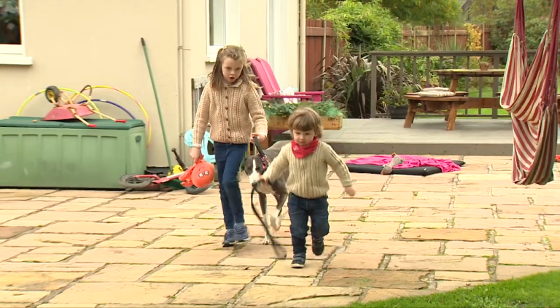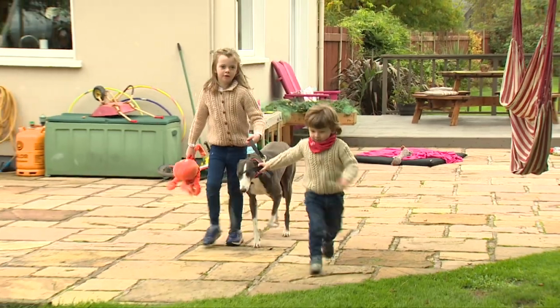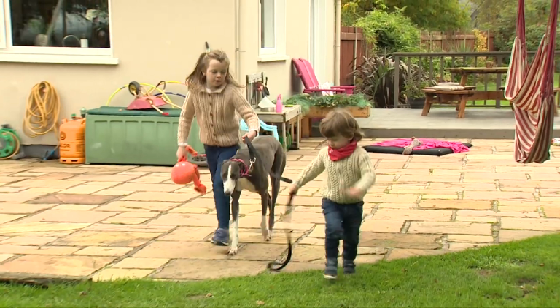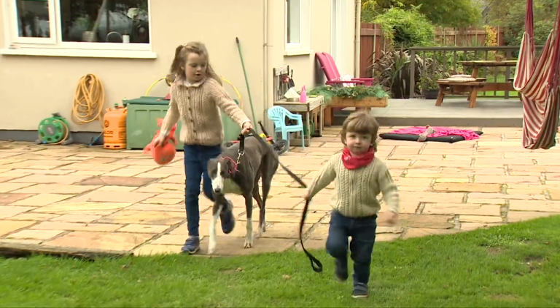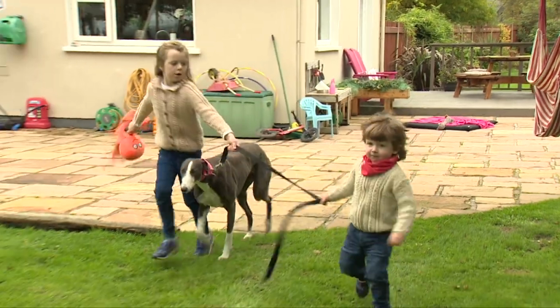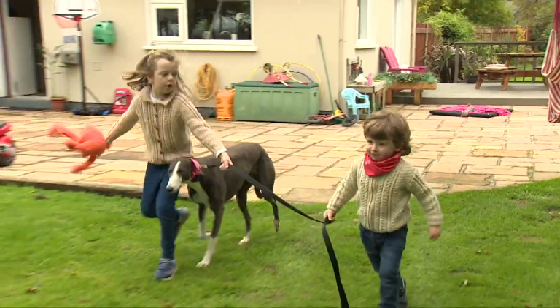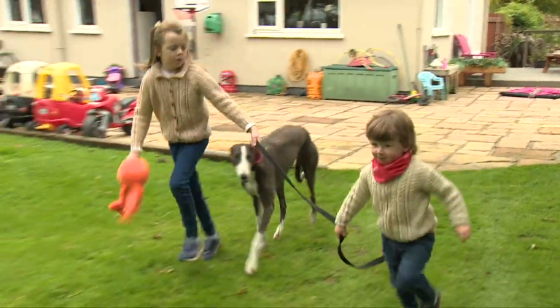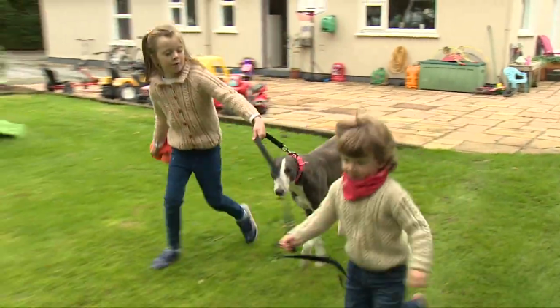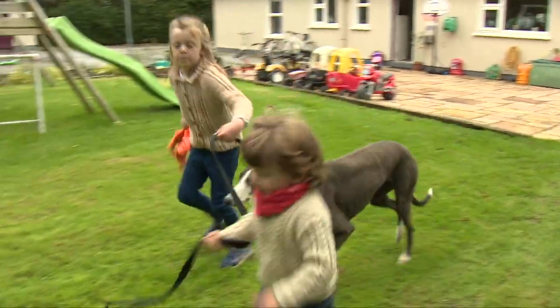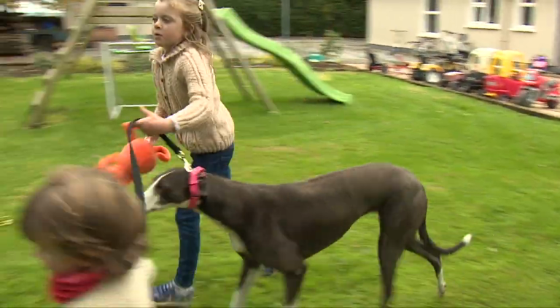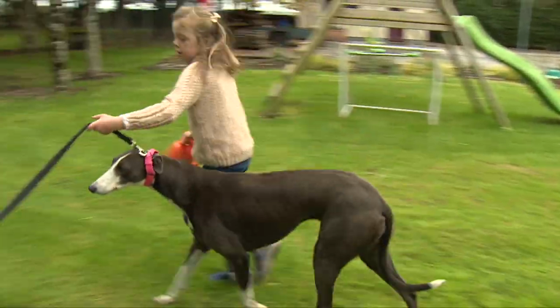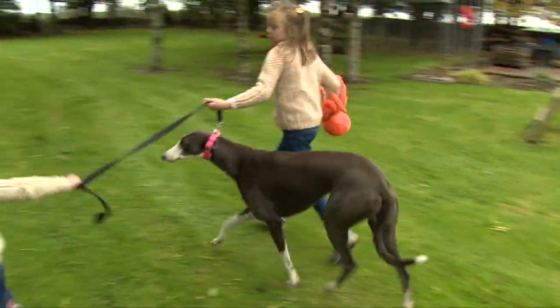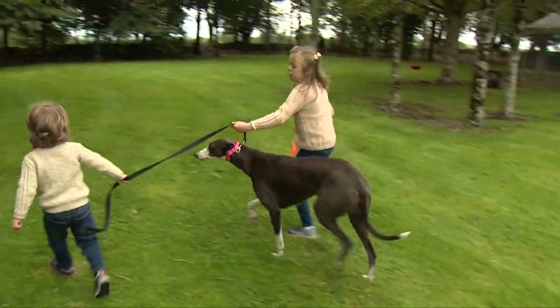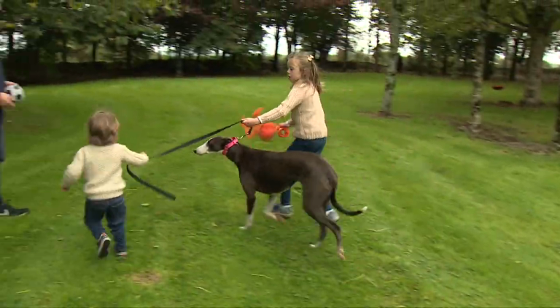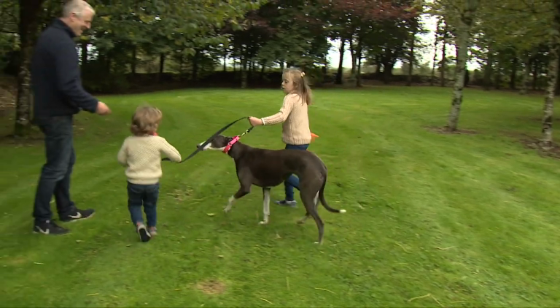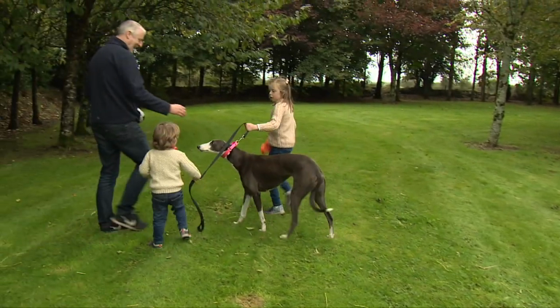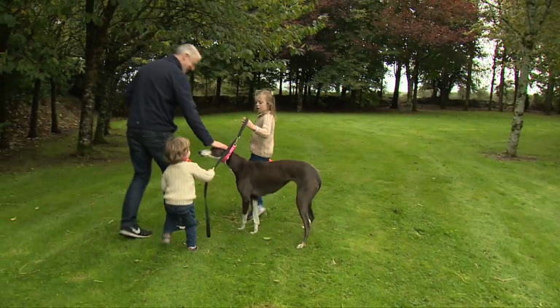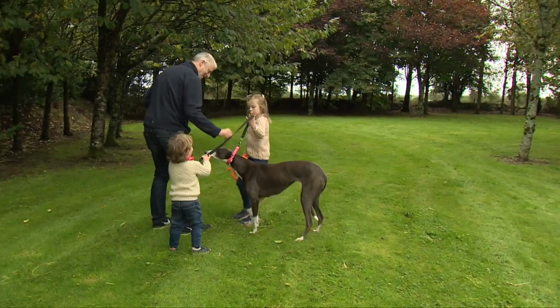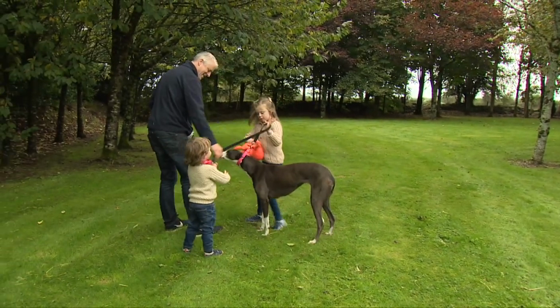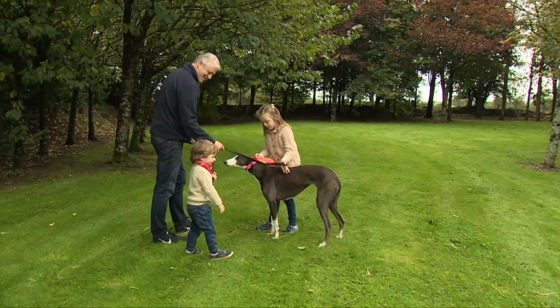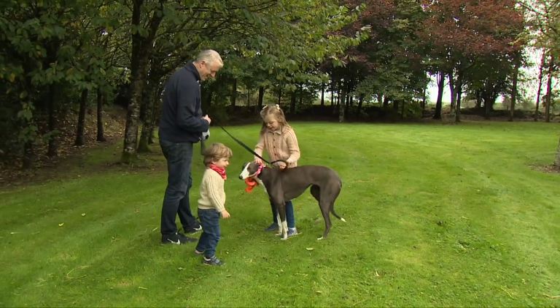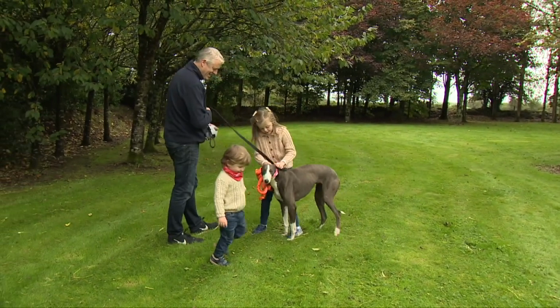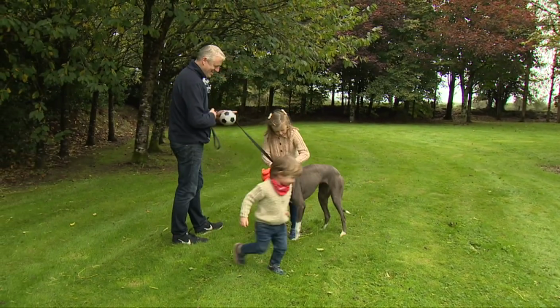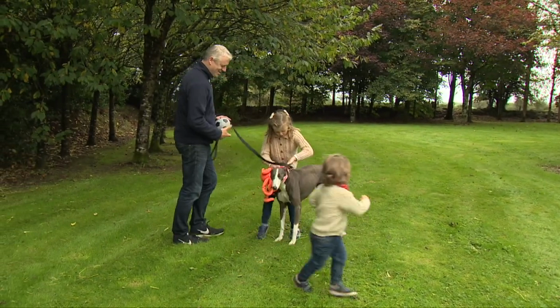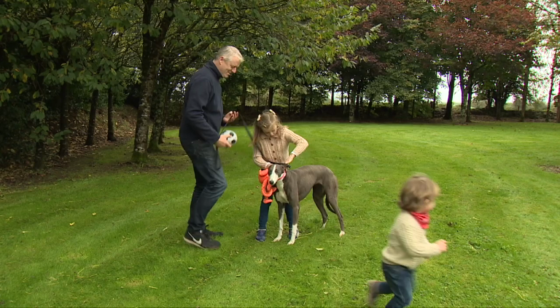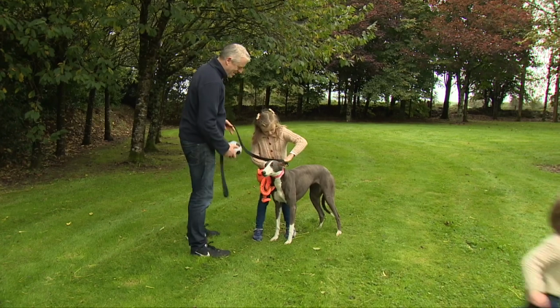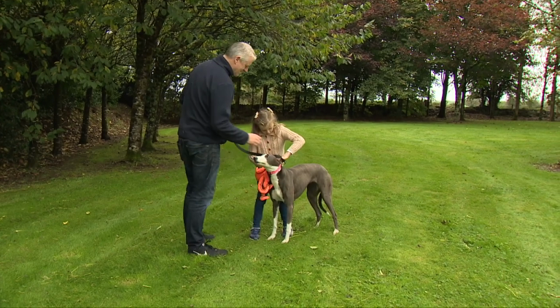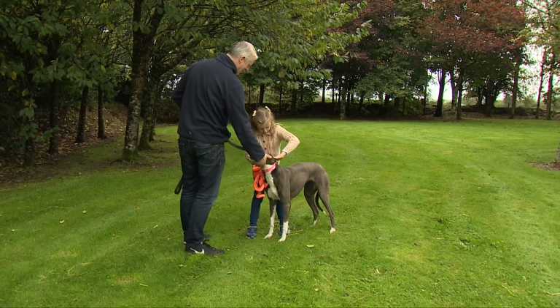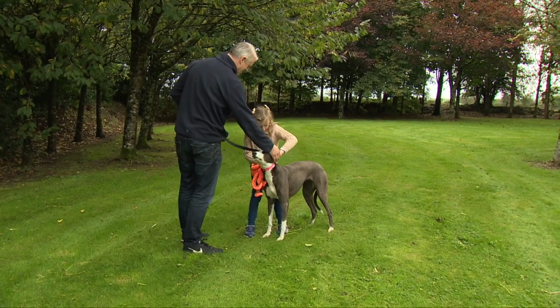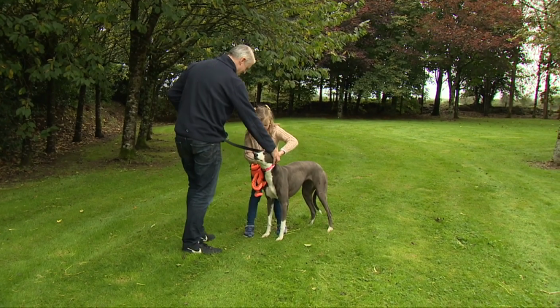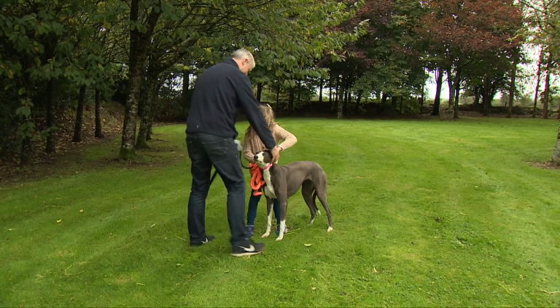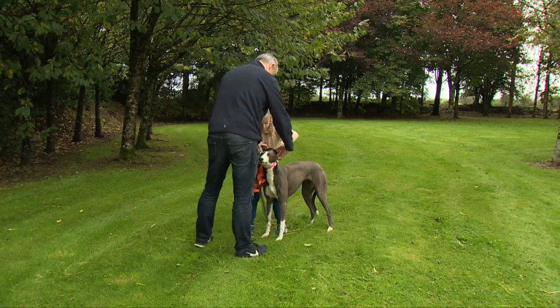We always believed greyhounds make brilliant pets and she's really clean, really good to handle. She's used to being handled by people and she's brilliant with the kids — it's been fantastic so far.